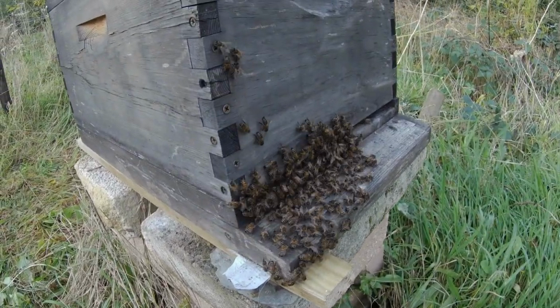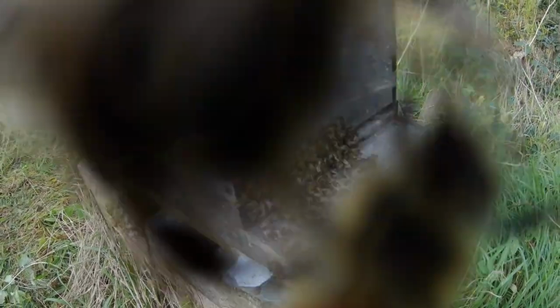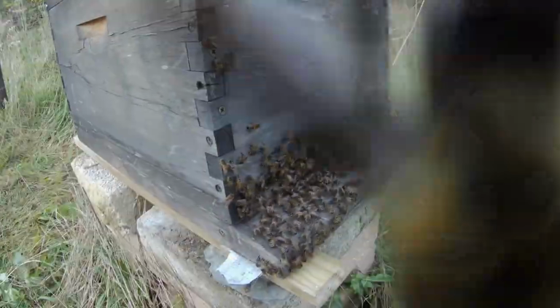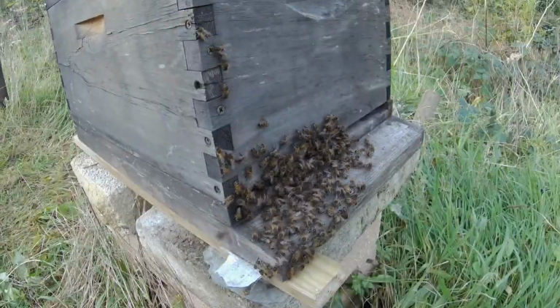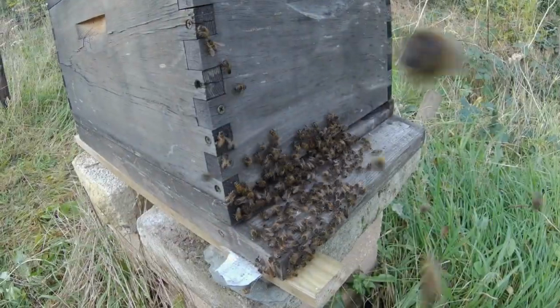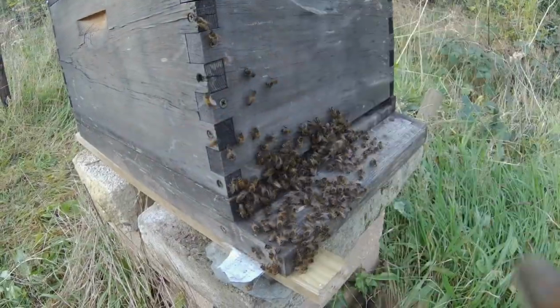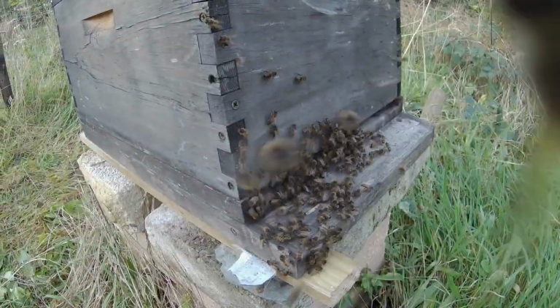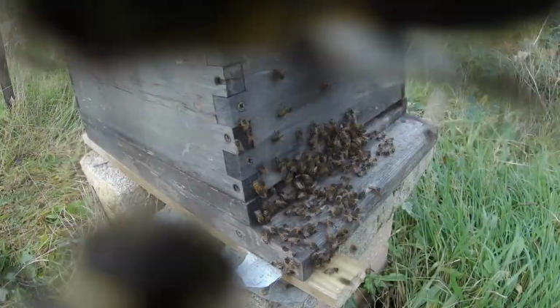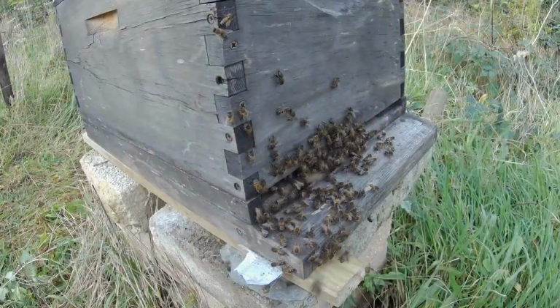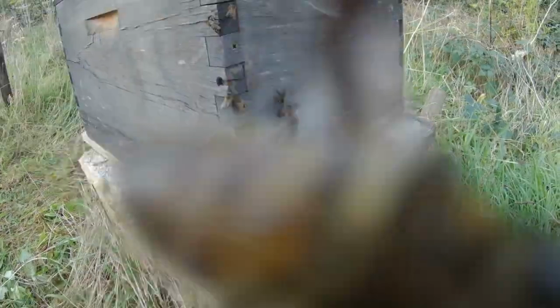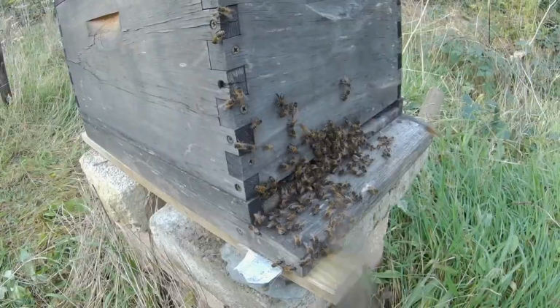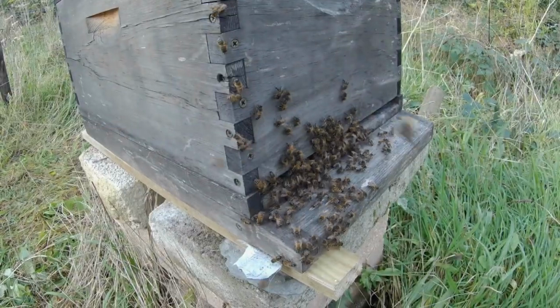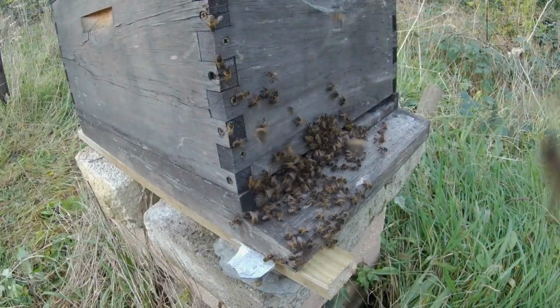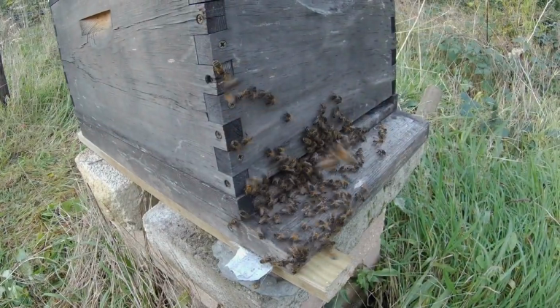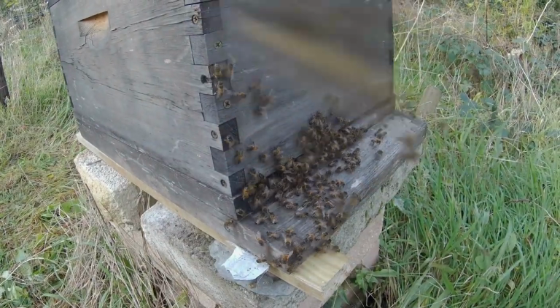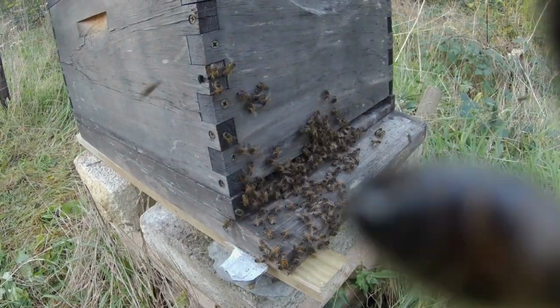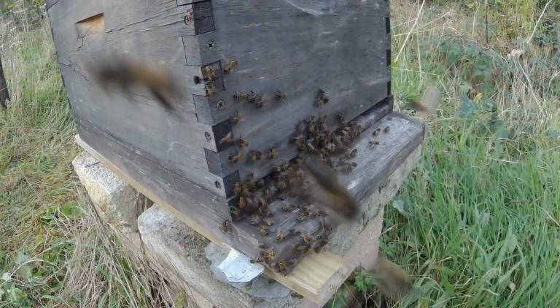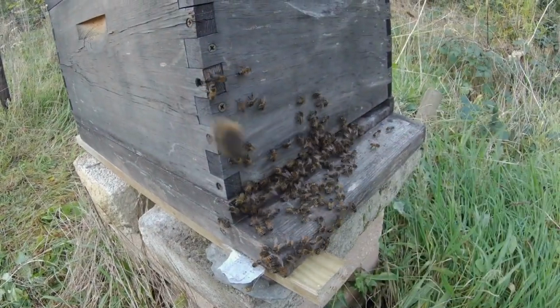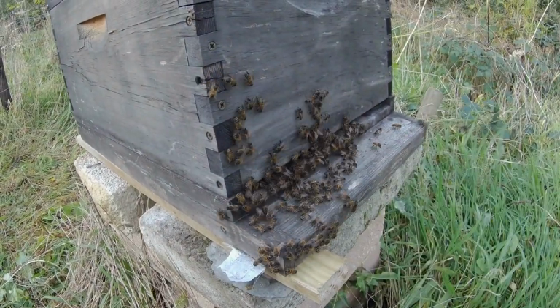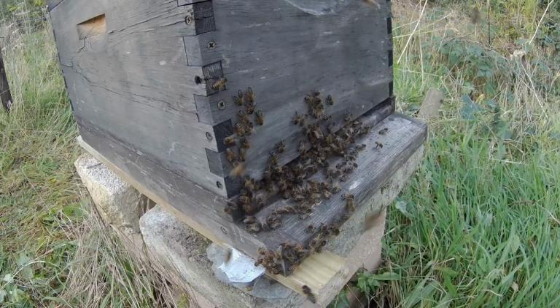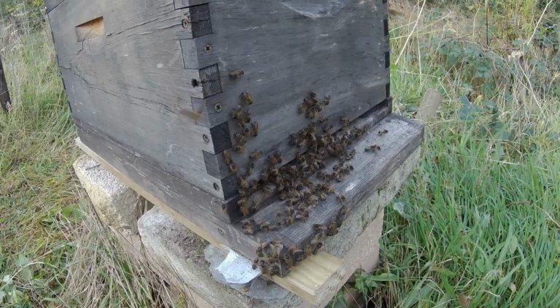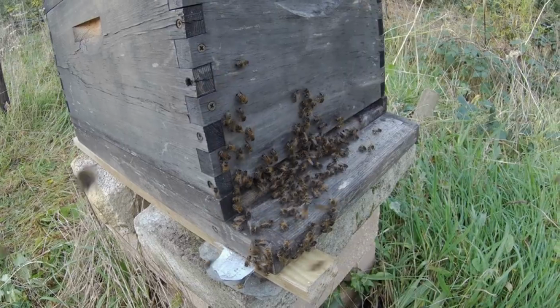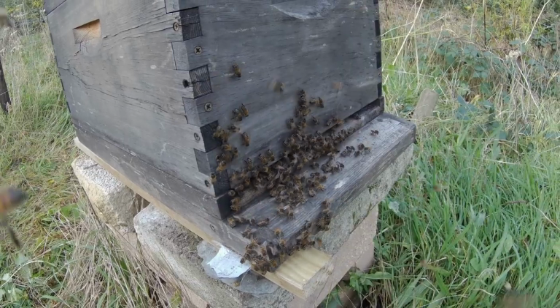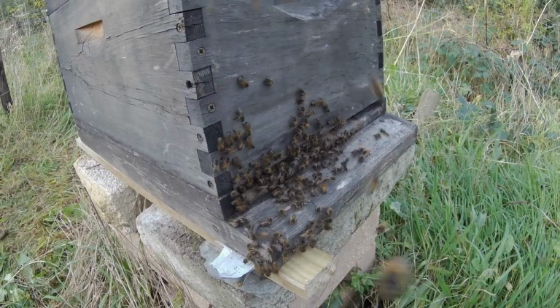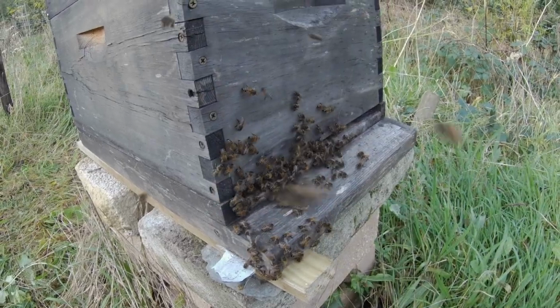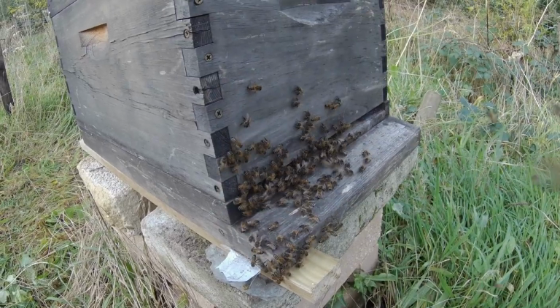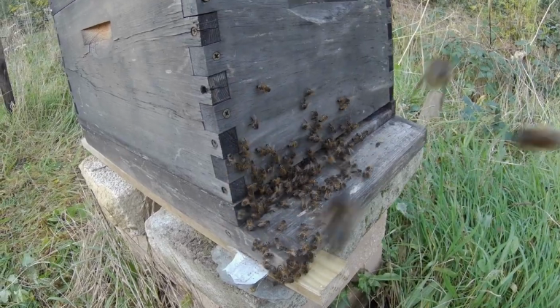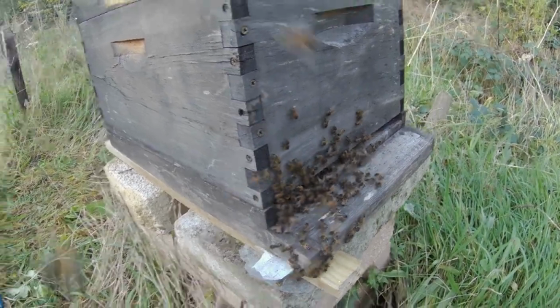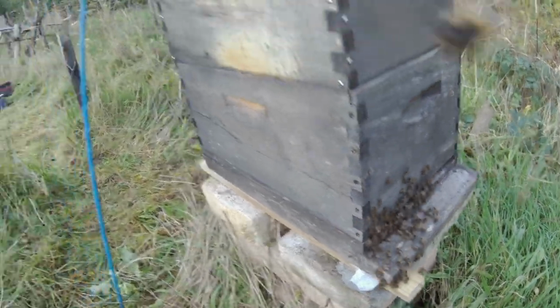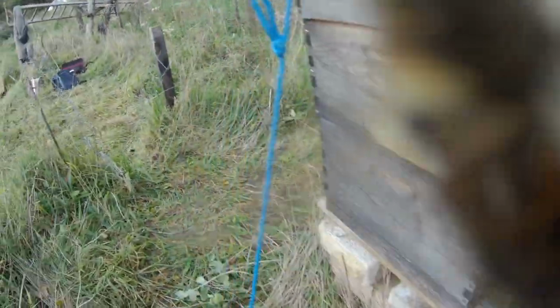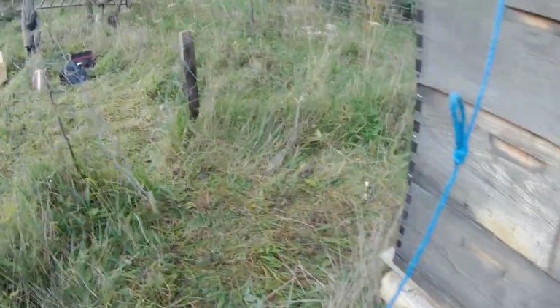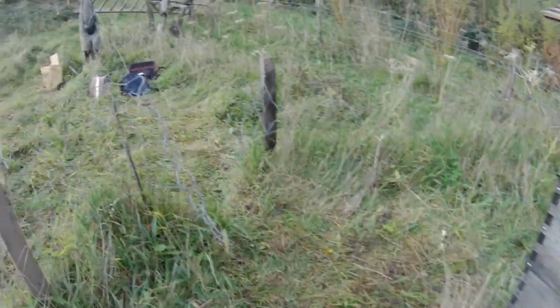Never open a beehive at night. The reason being that bees won't fly in the dark but they will crawl, and you'll end up with bees literally all over you. Given that these bees aren't the friendliest... these bees weren't at all happy at being disturbed. They're really attacking the cameras — whether it's because they're black or because of the heat coming off them, I don't know.